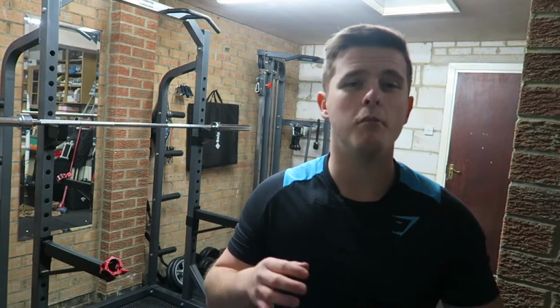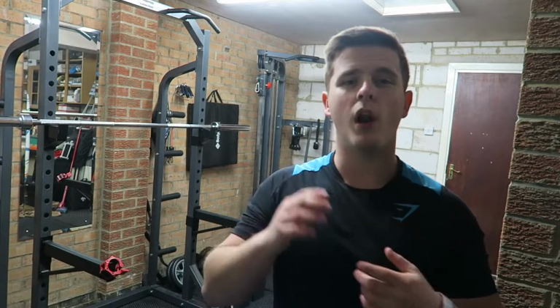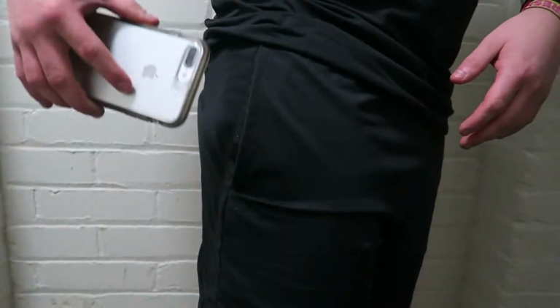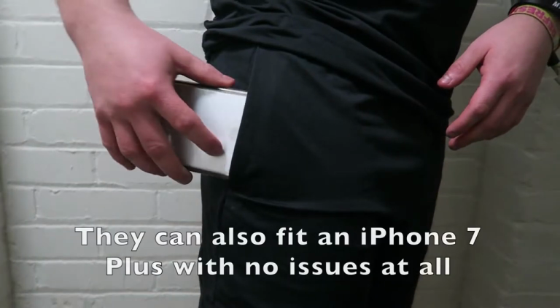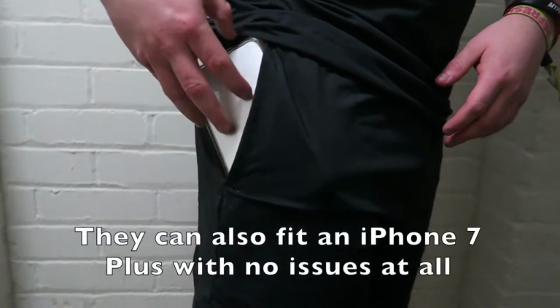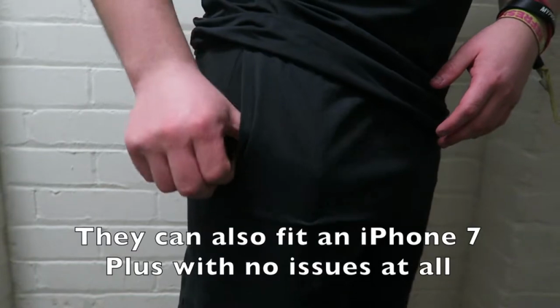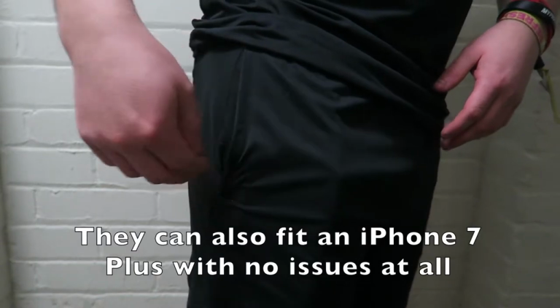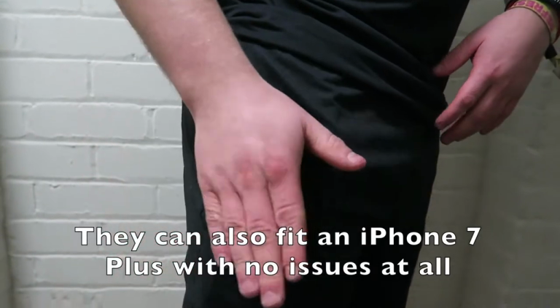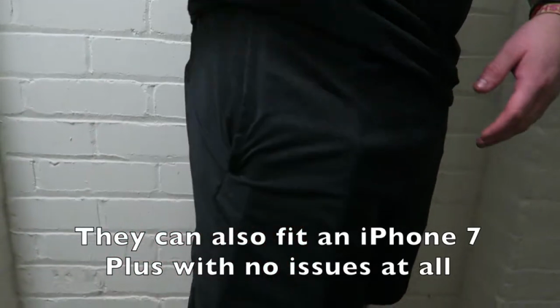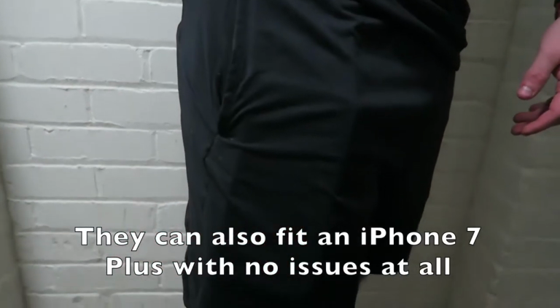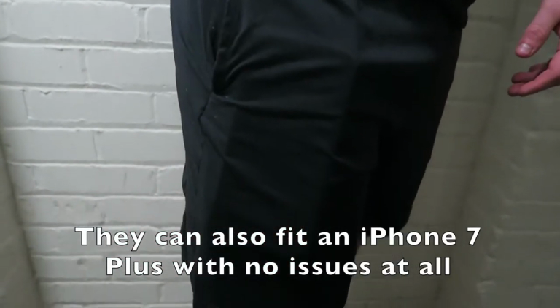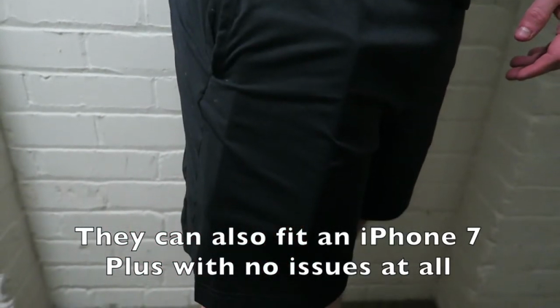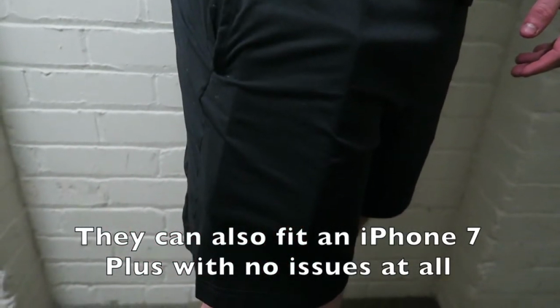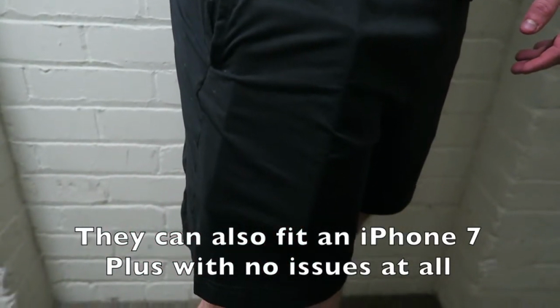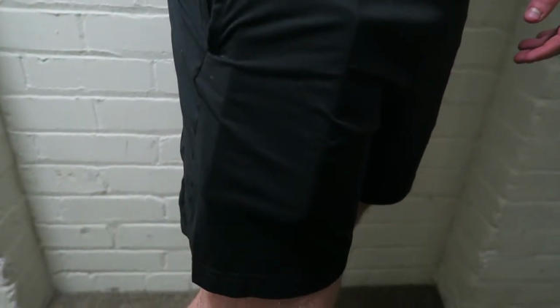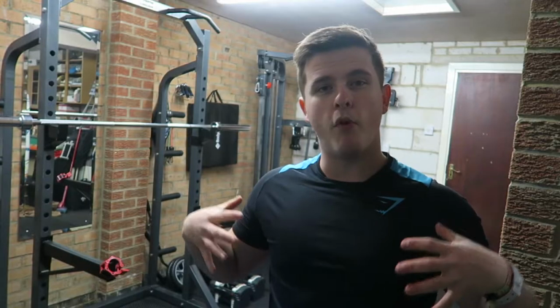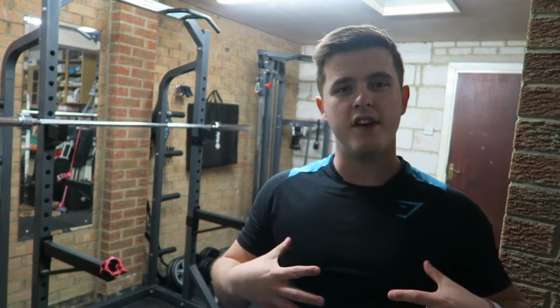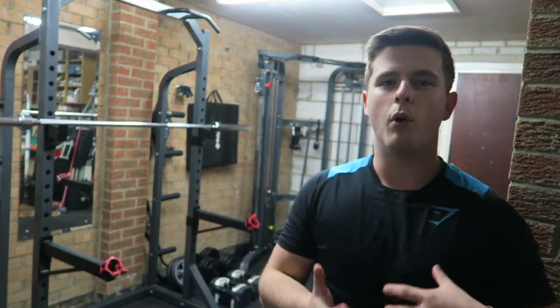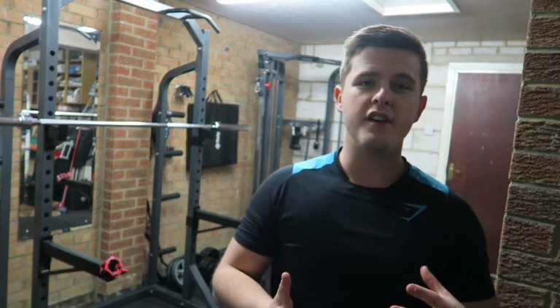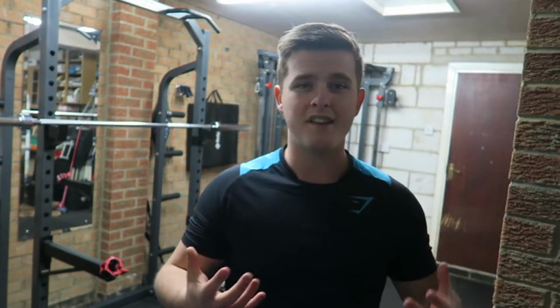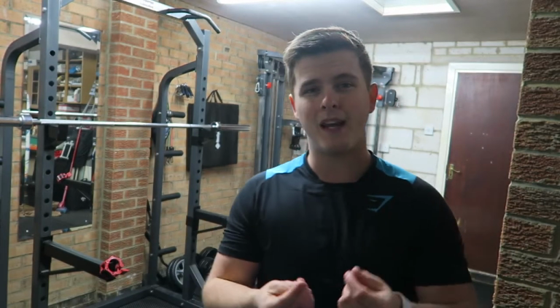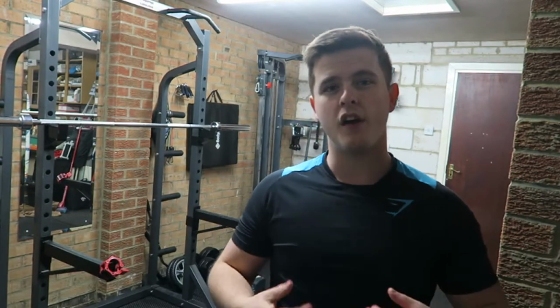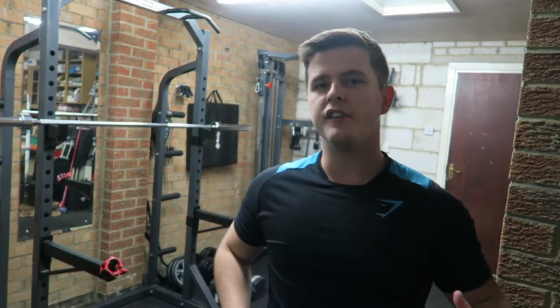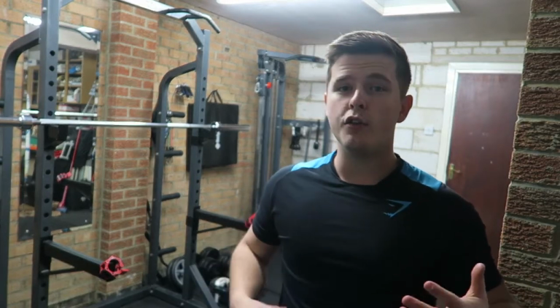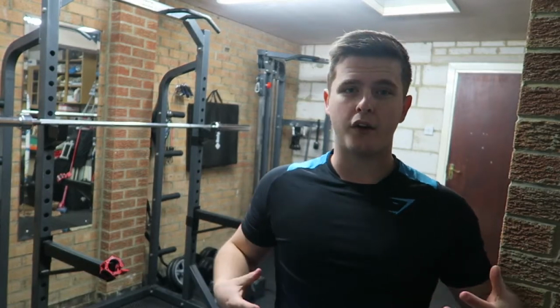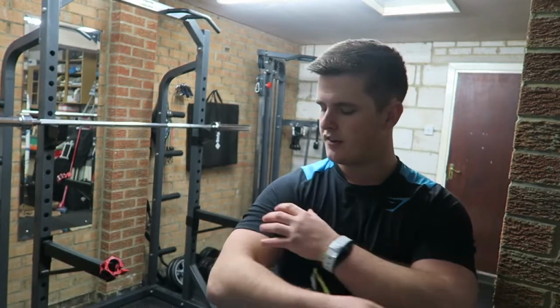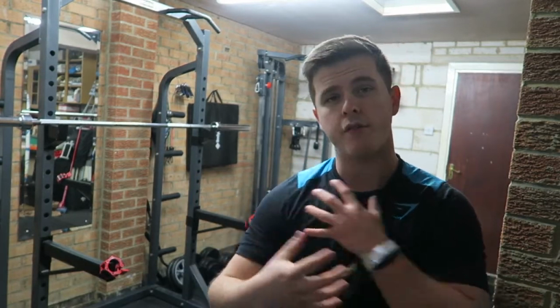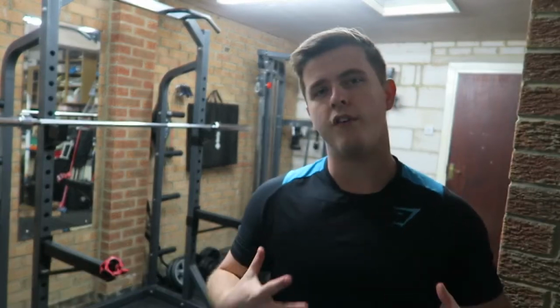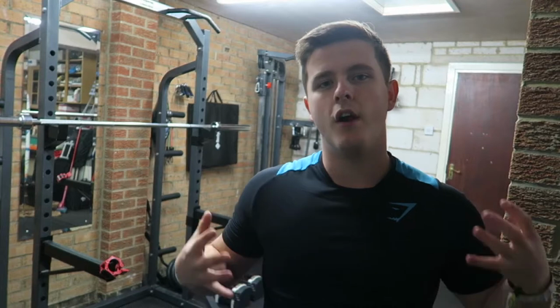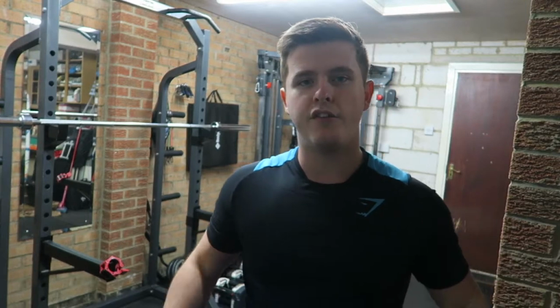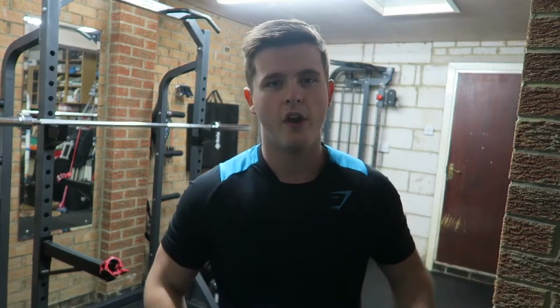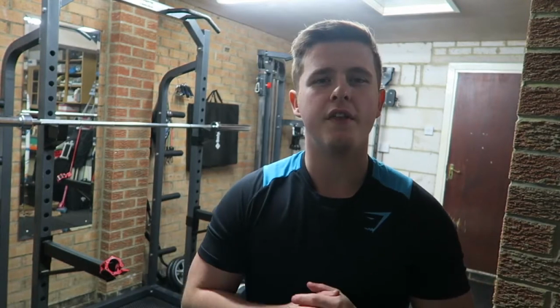Similar to the shirt, these shorts are much more lightweight and thinner than other products. As I mentioned with the Gymshark Arc range, that tends to be a bit thicker and more fitted, whereas the Transcendent shorts tend to be a bit lighter and slightly loose around the gut but still nice and form-fitted around the thighs.